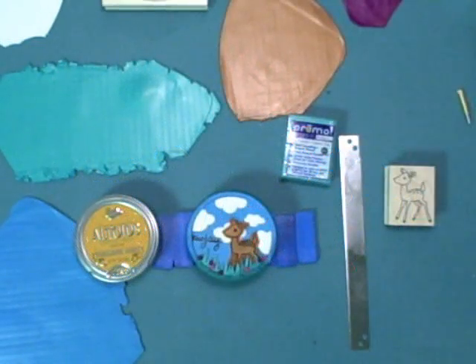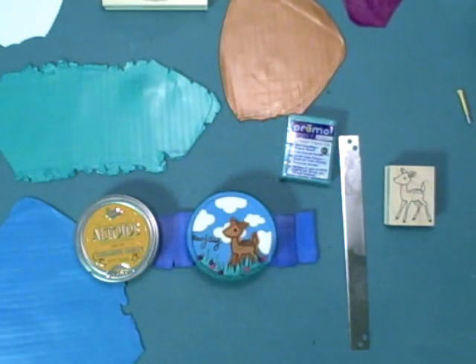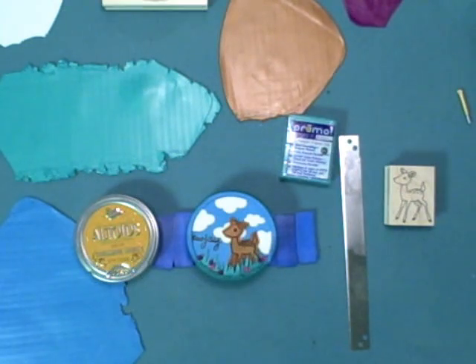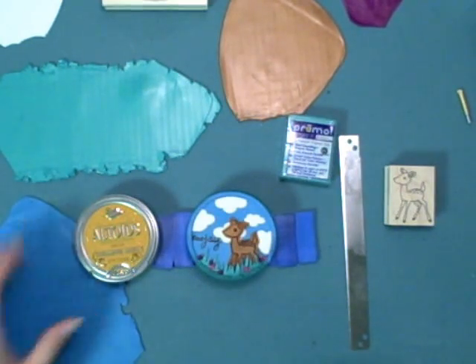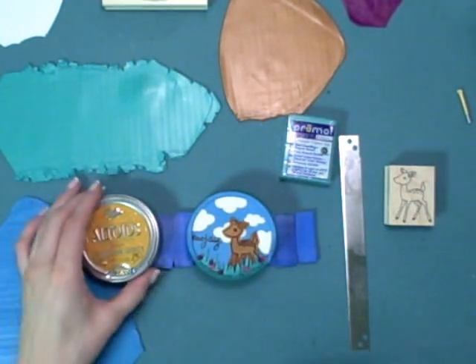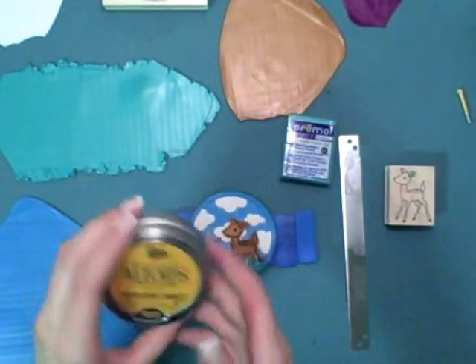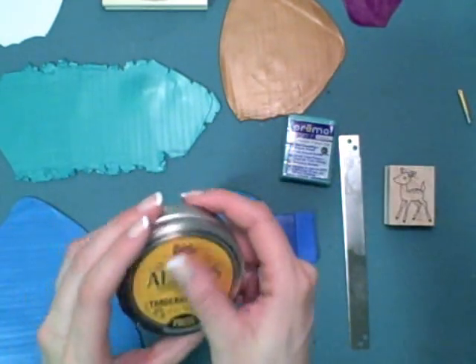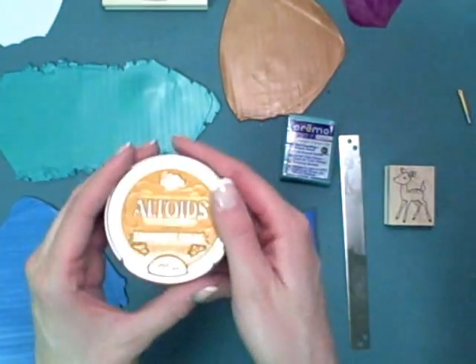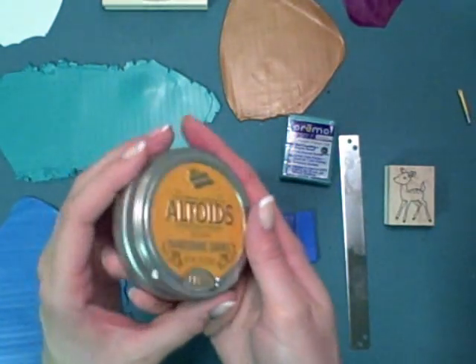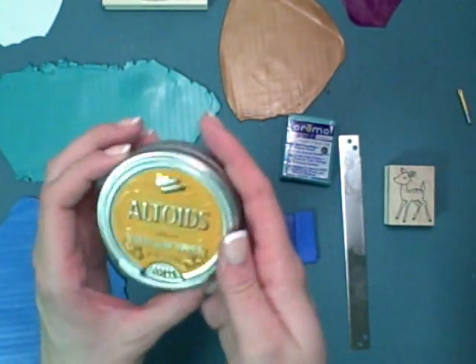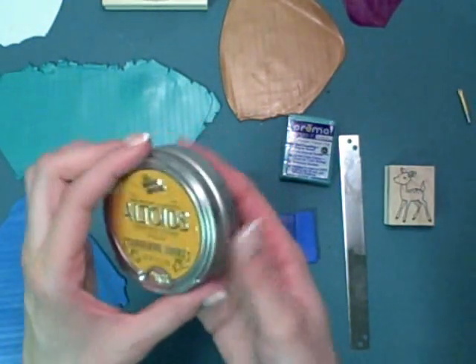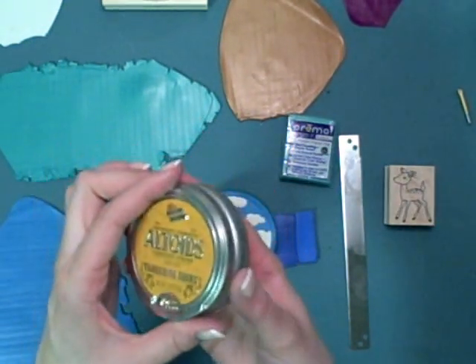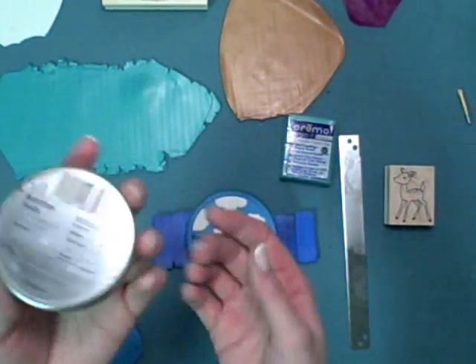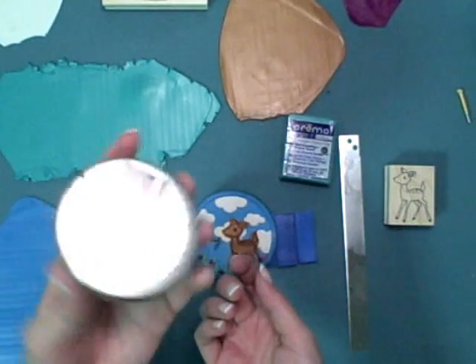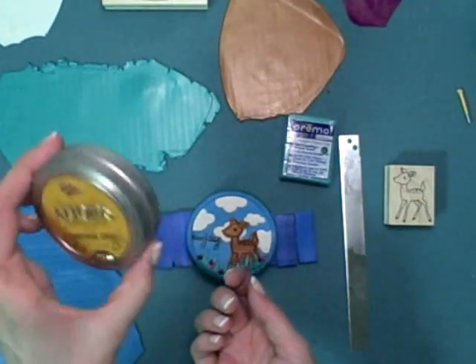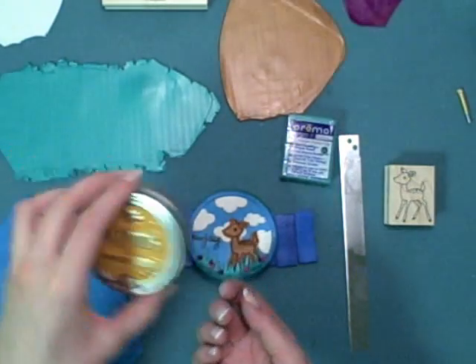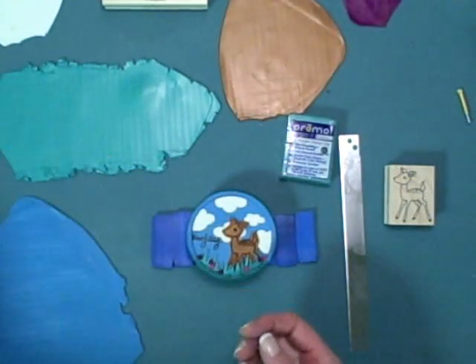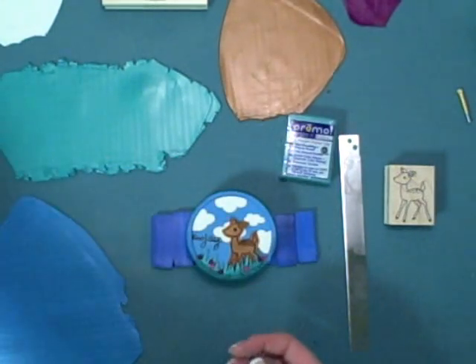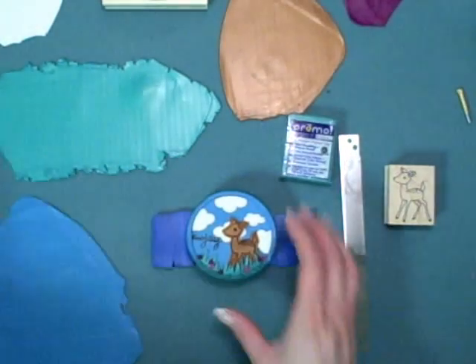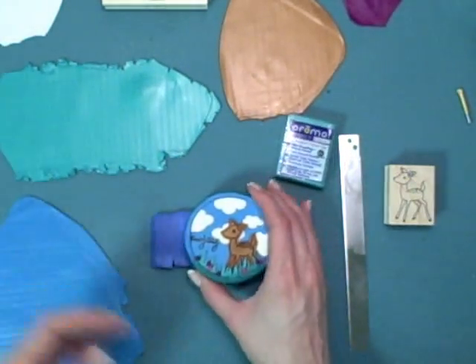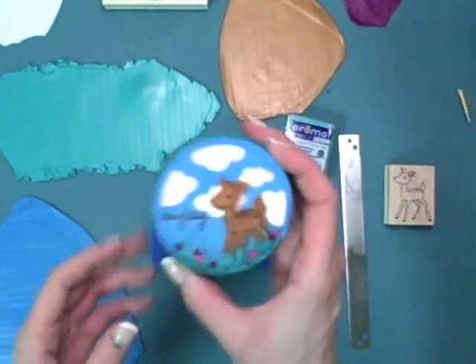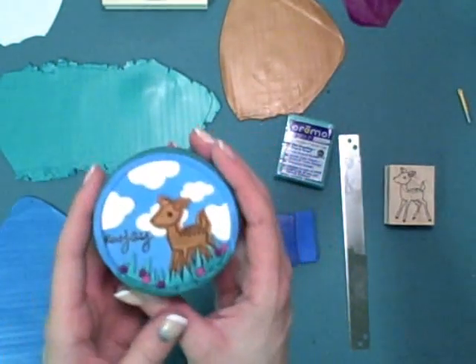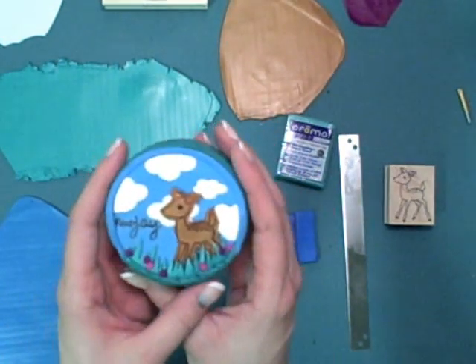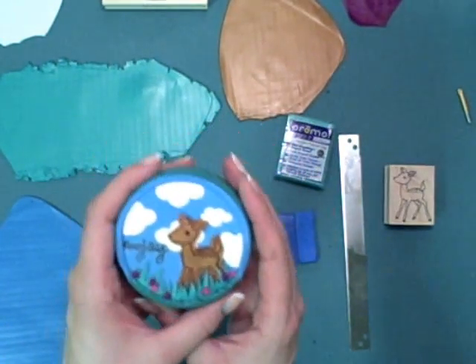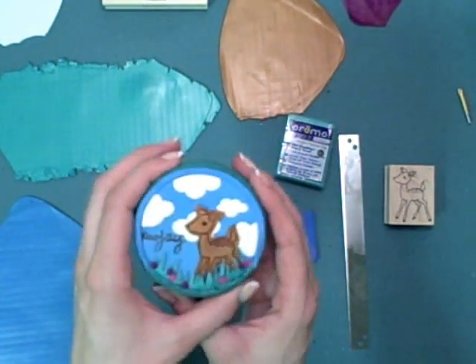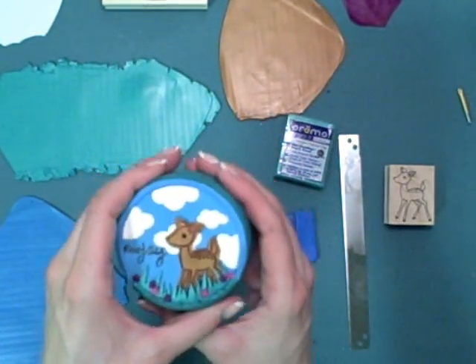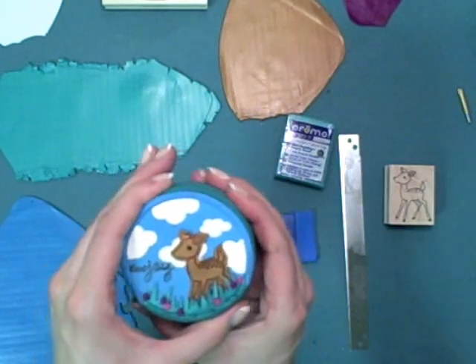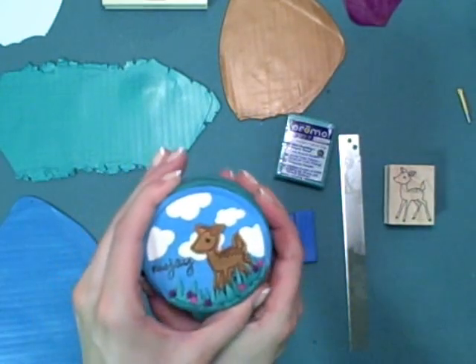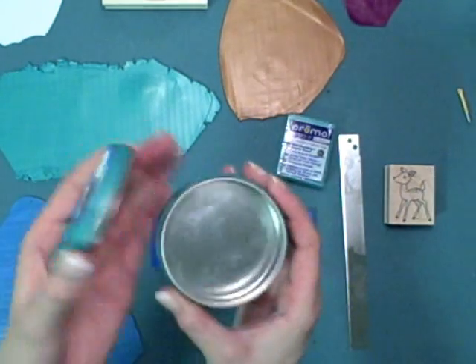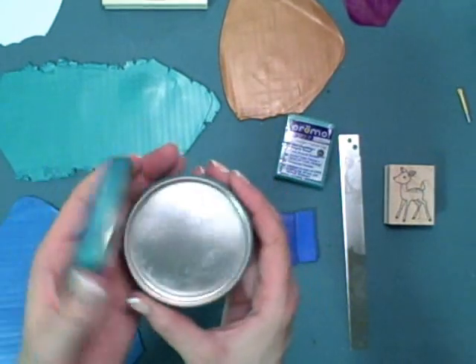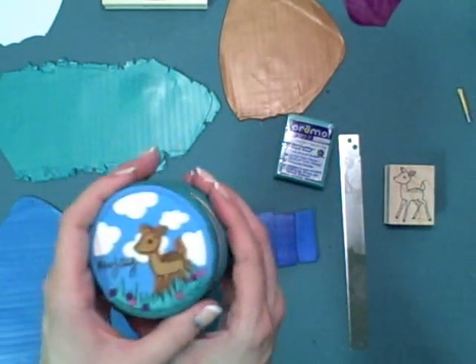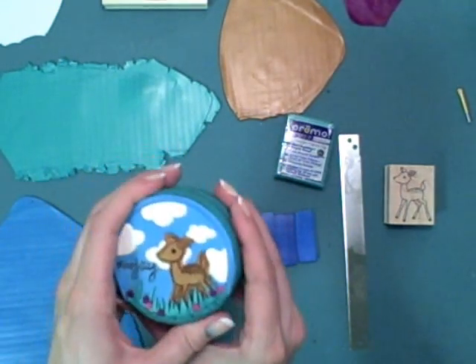Hi everybody, this is Laura and welcome to another Hero Arts video. Today during Green Week on the blog we'll learn how to take an Altoid tin you might normally throw away and turn it into a treasure tin to hold some of your favorite embellishments.